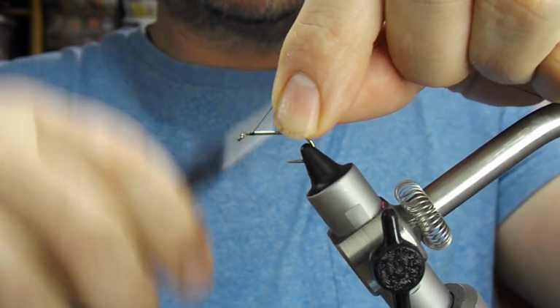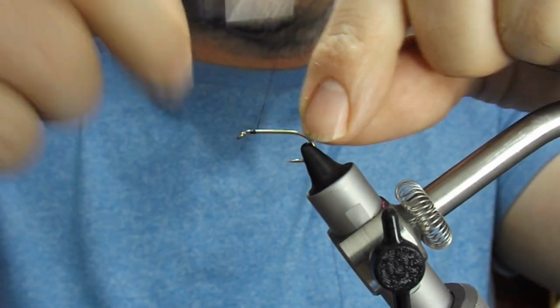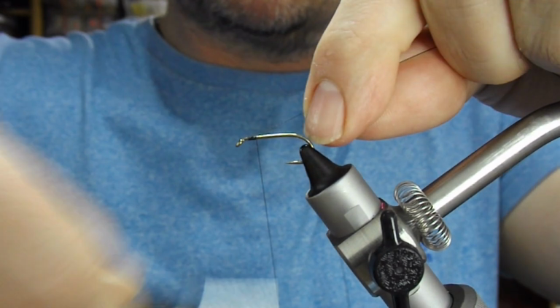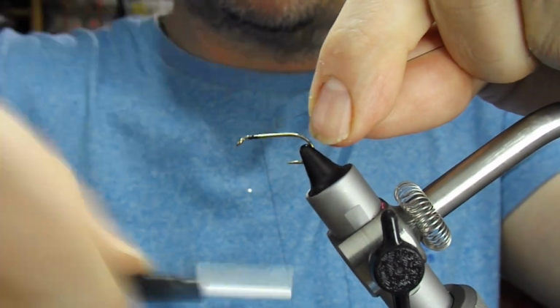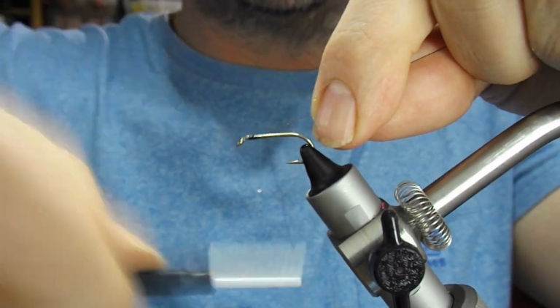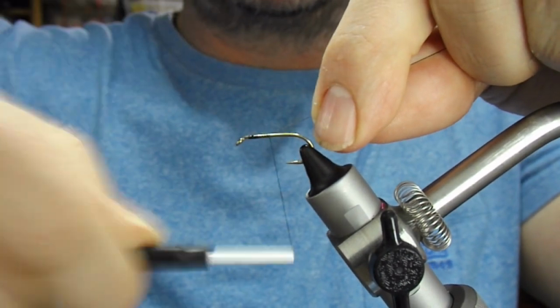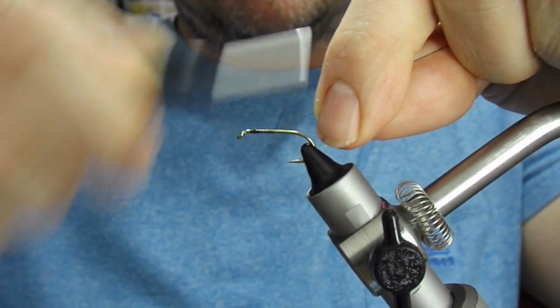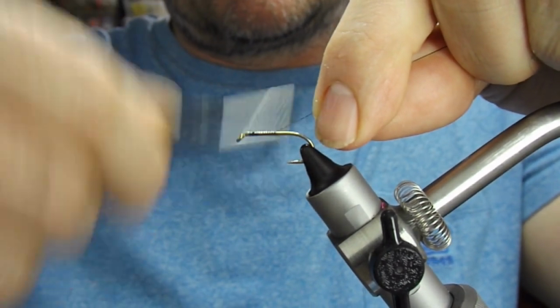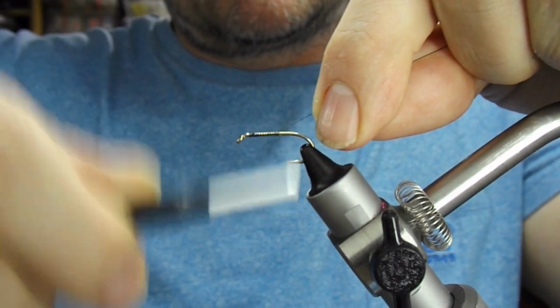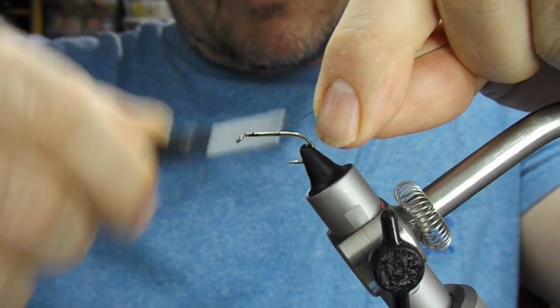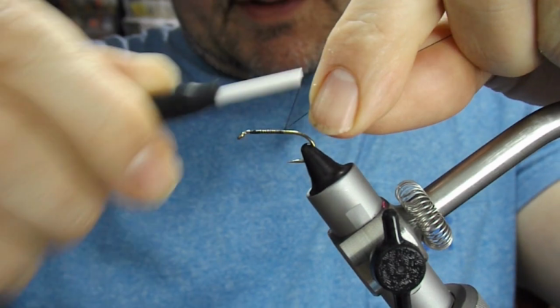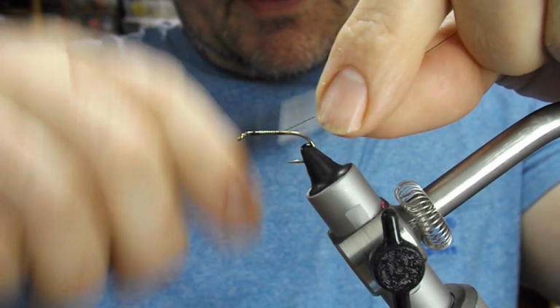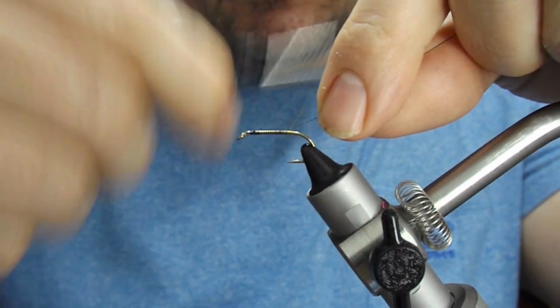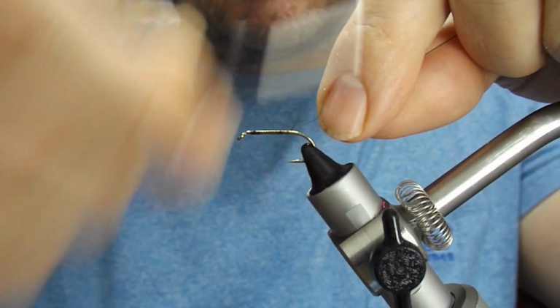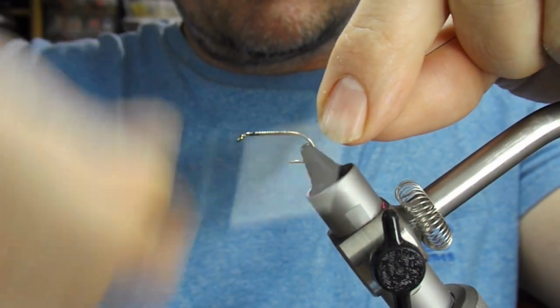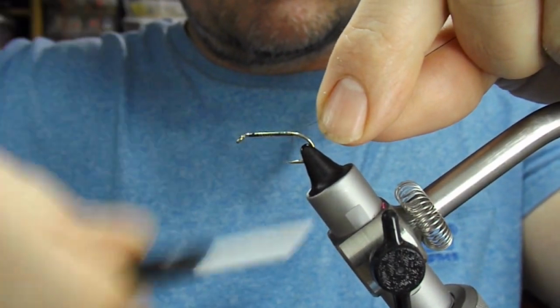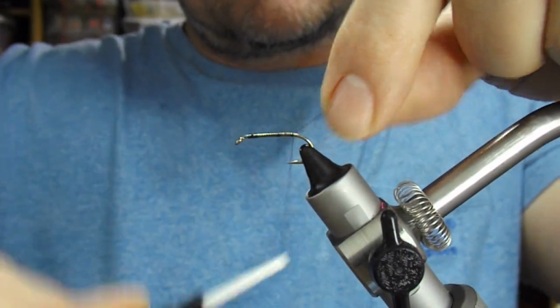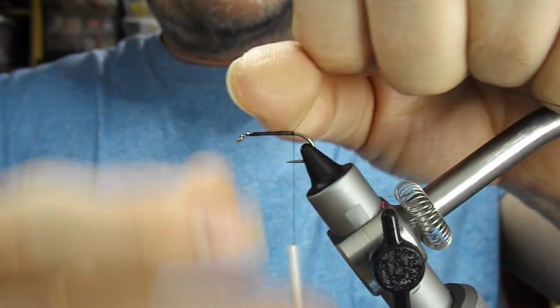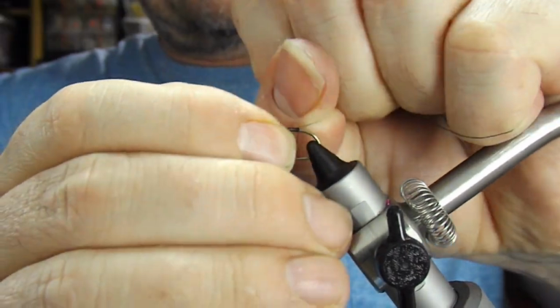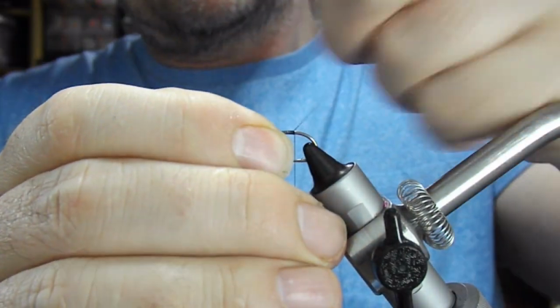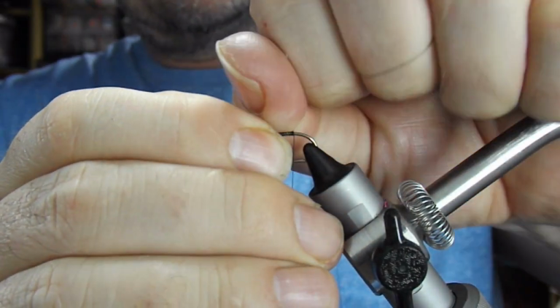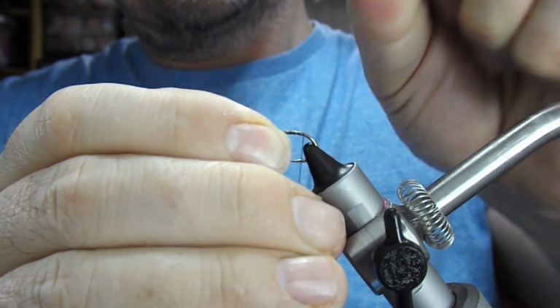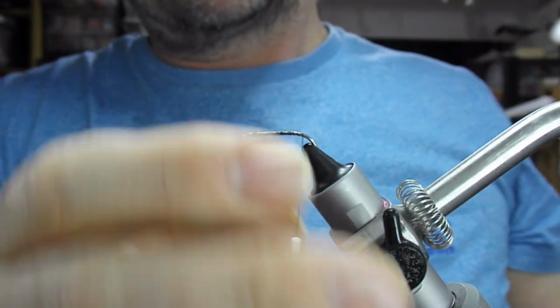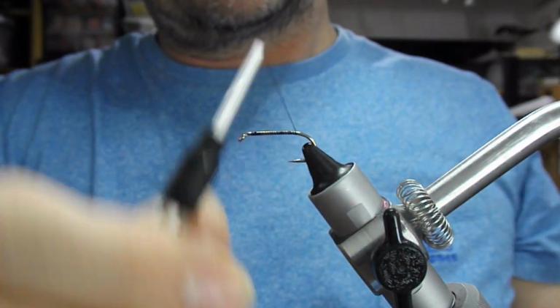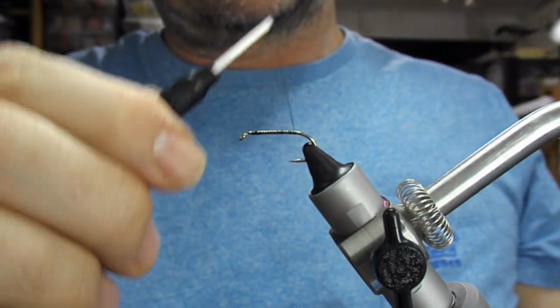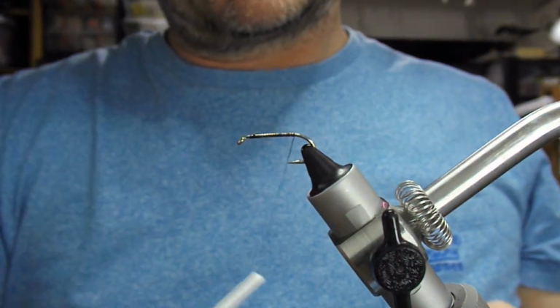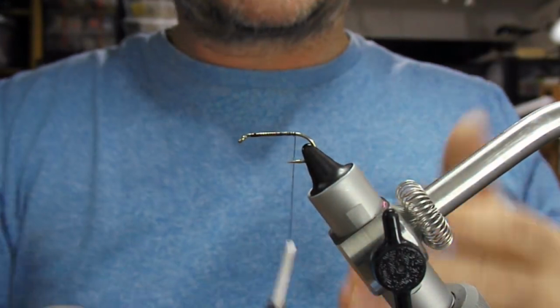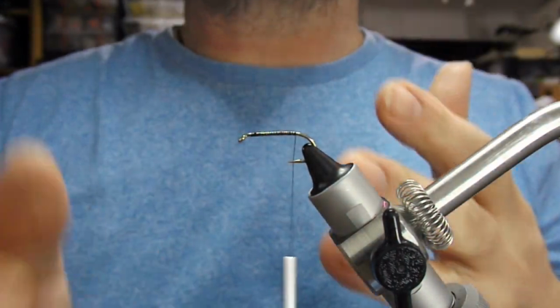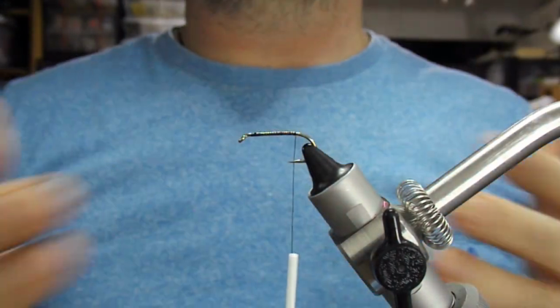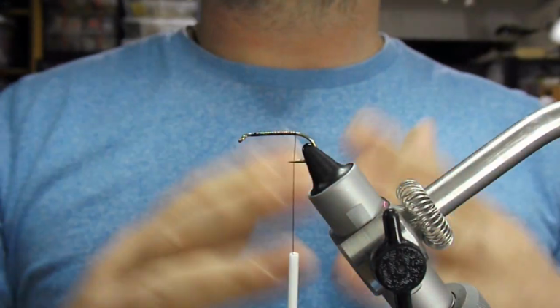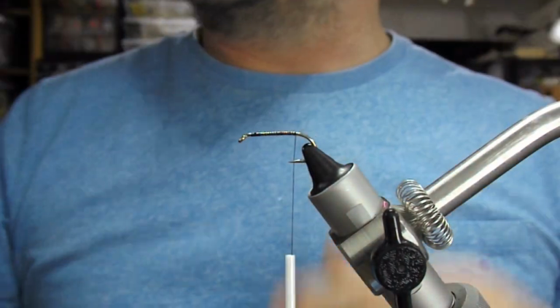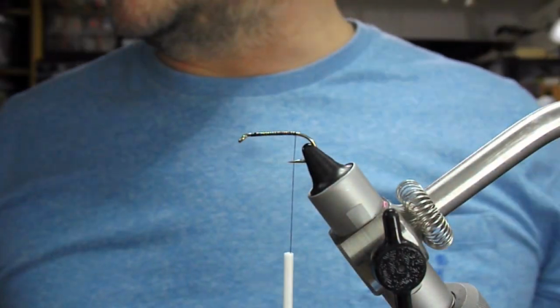I'm going to use black thread, take that down the body. I tend to snap it off so that it leaves it much neater.